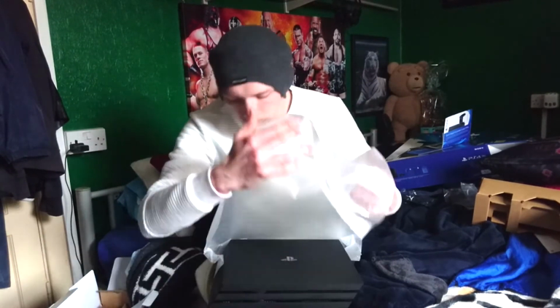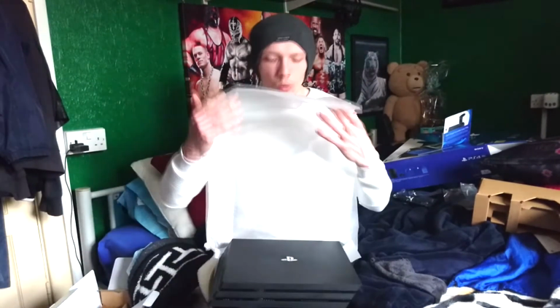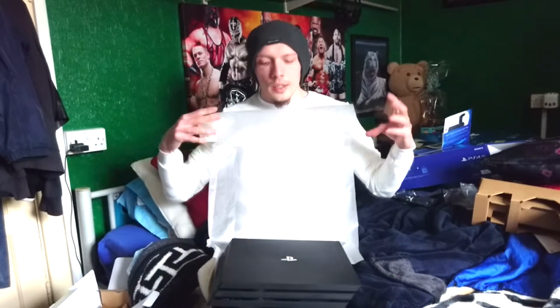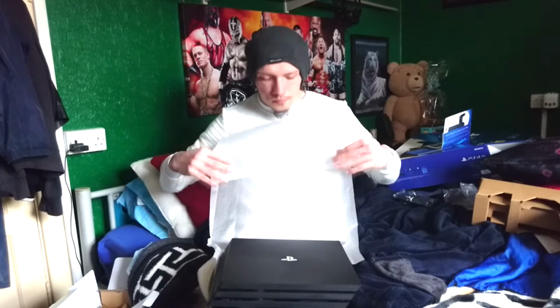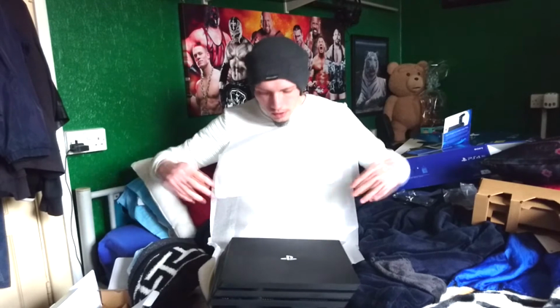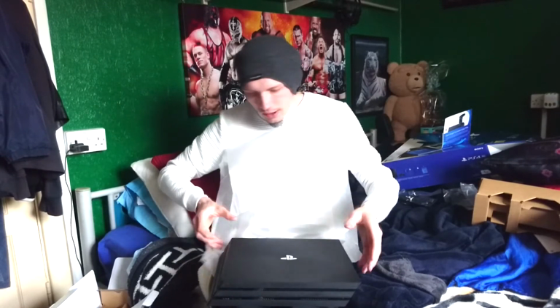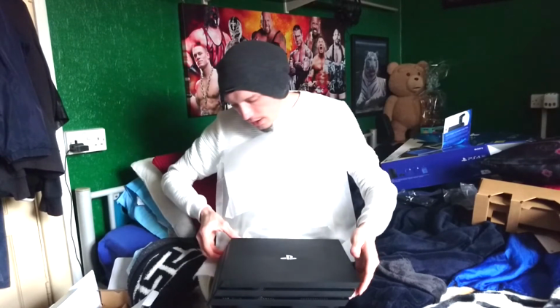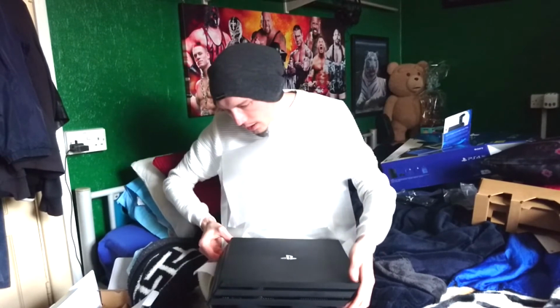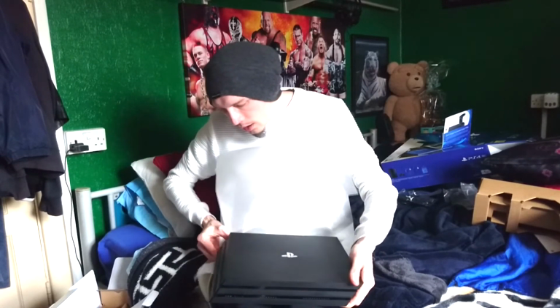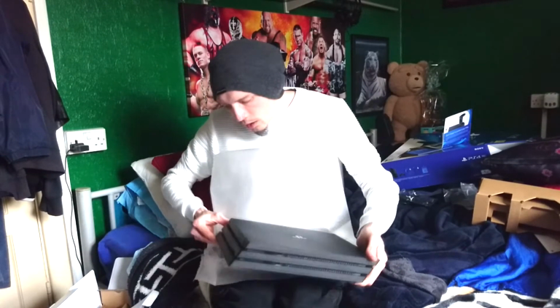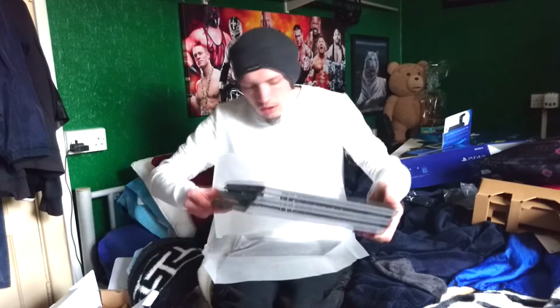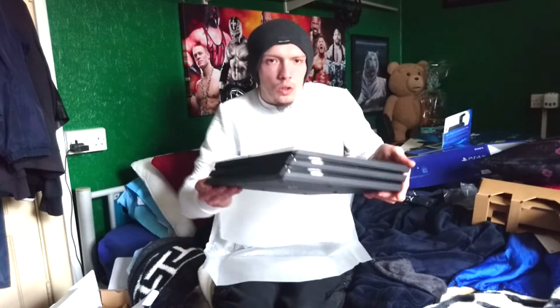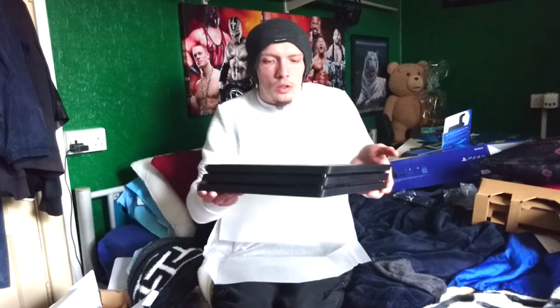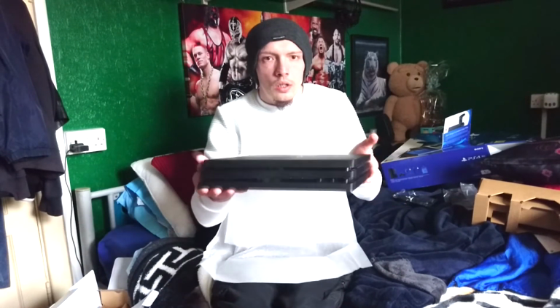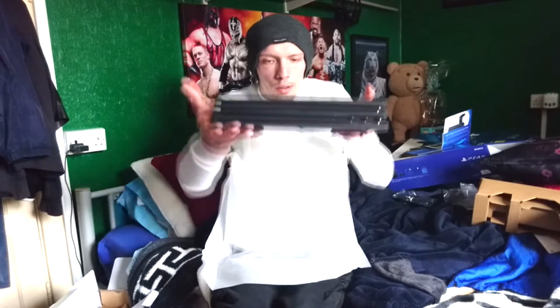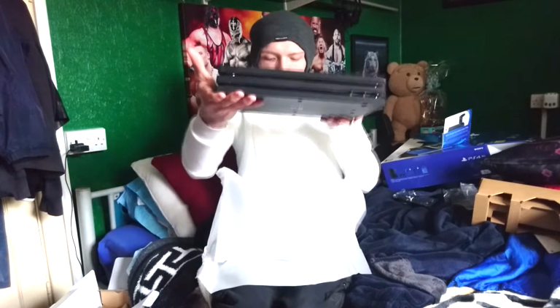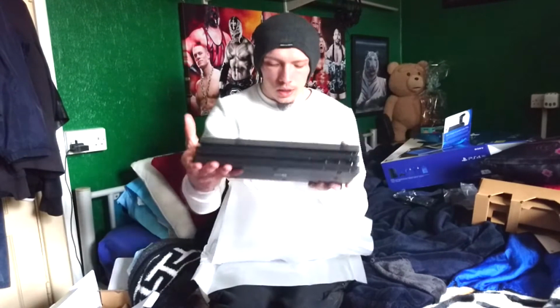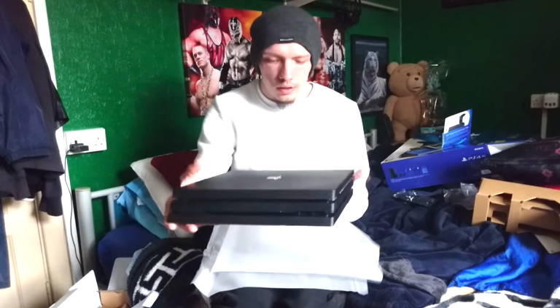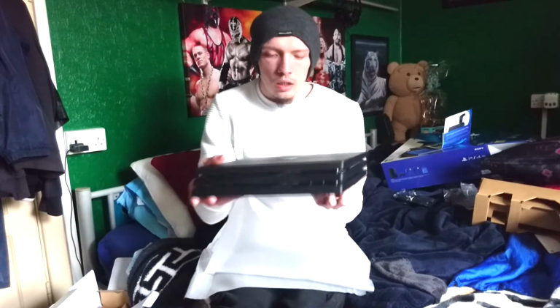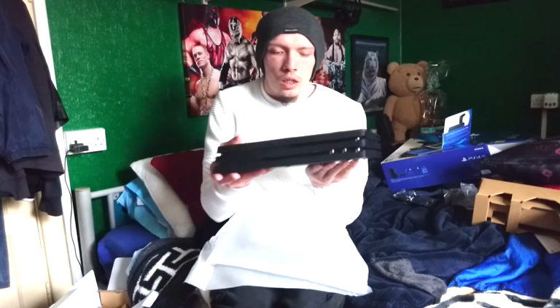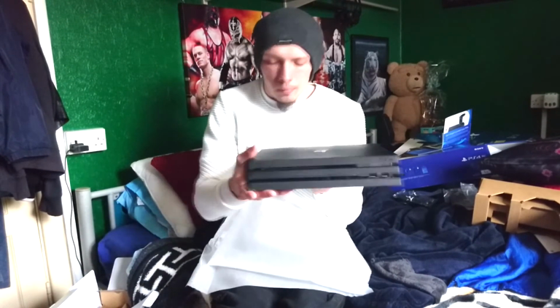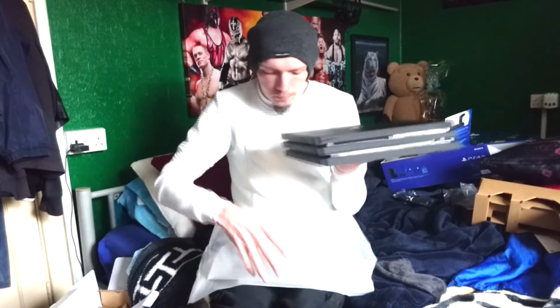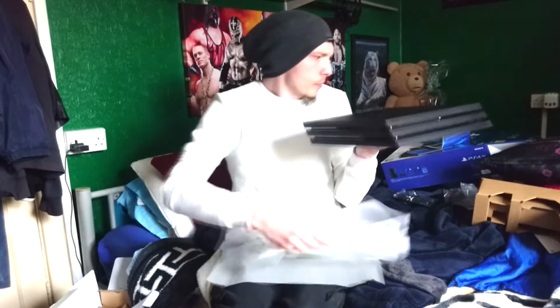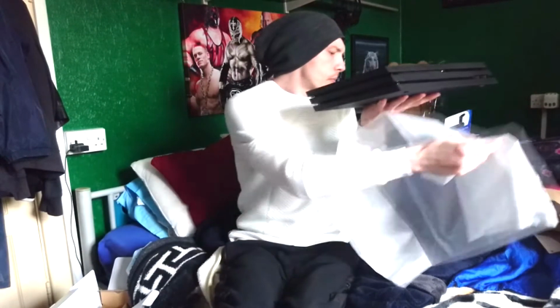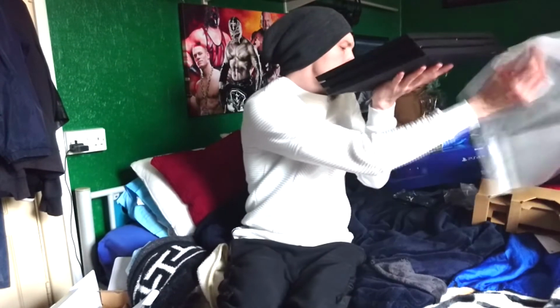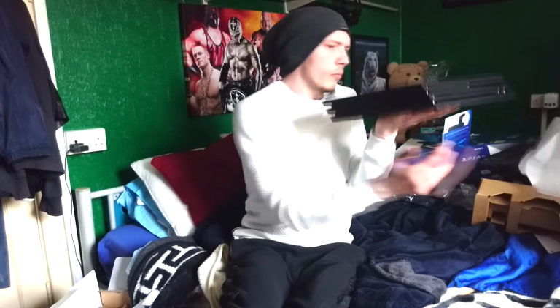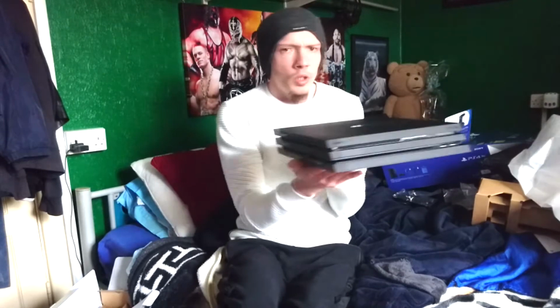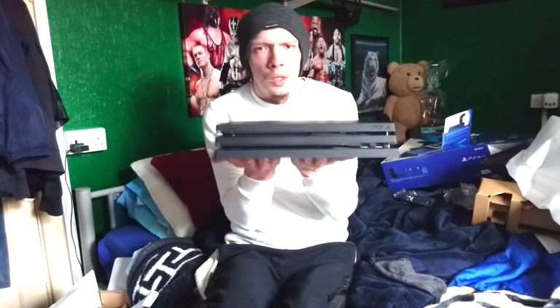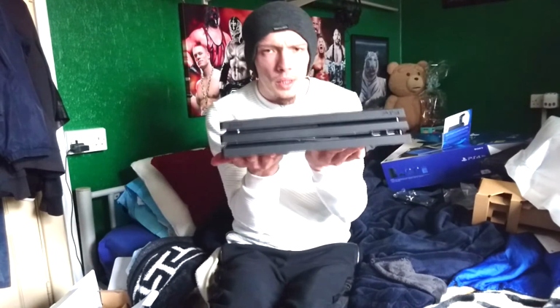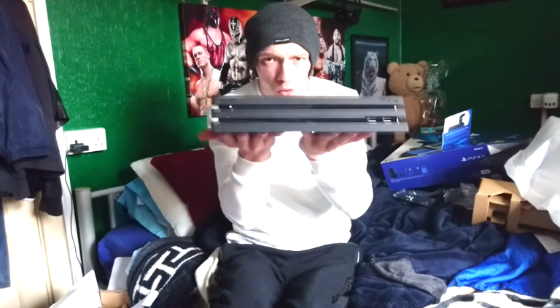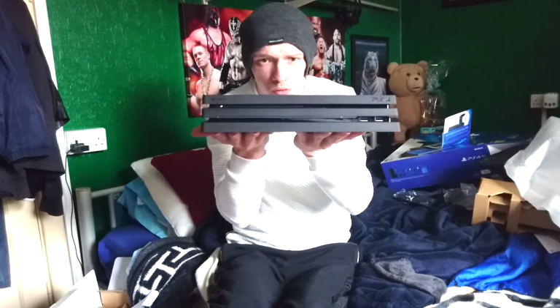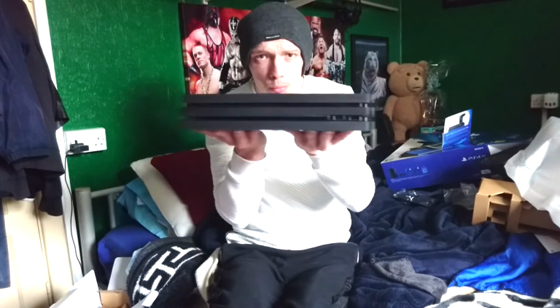Oh there you are, and that is... the PS4 Pro.